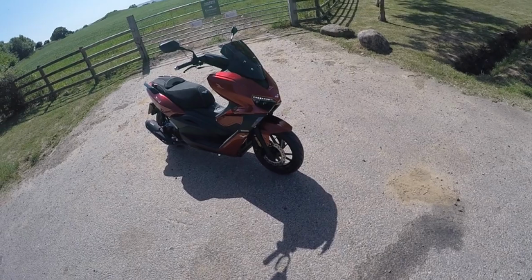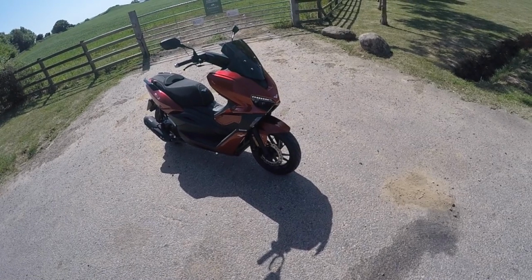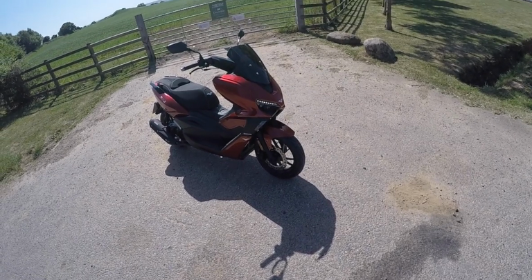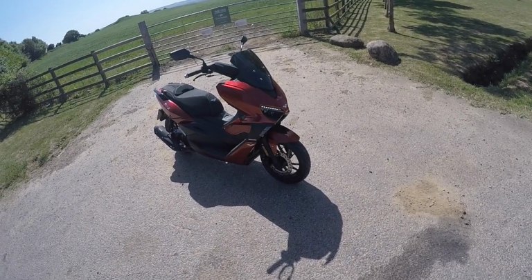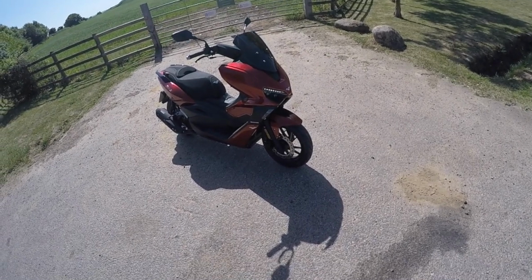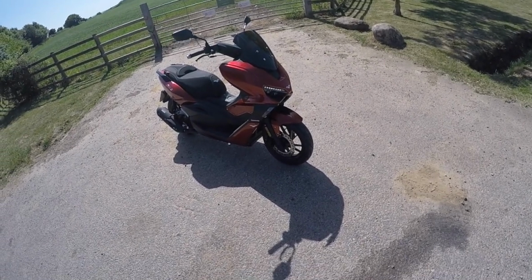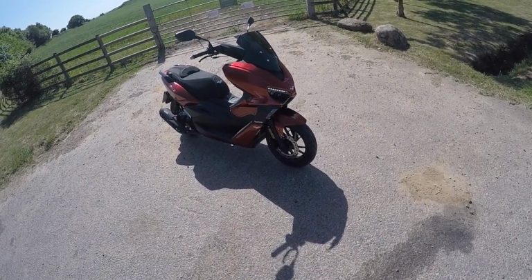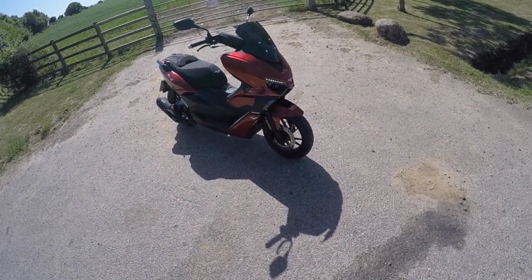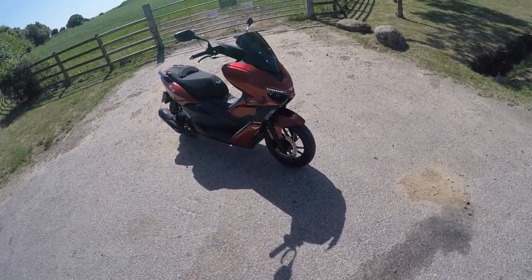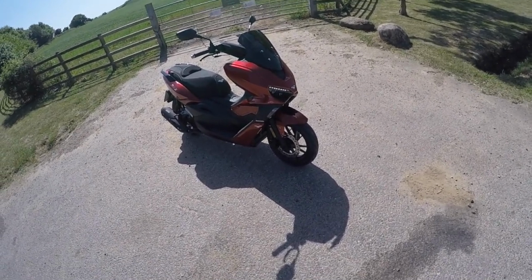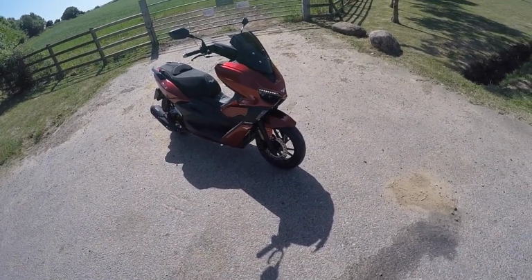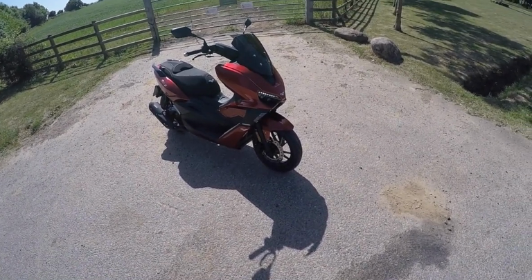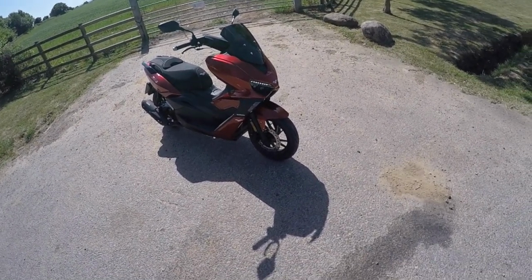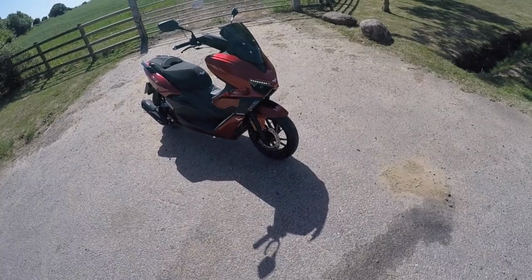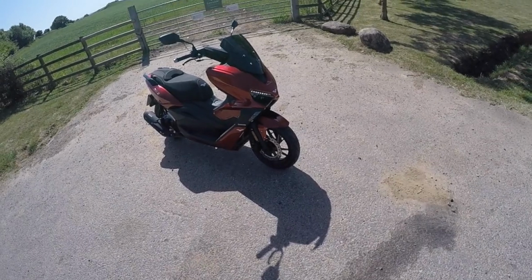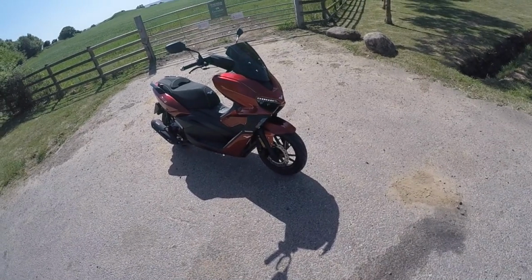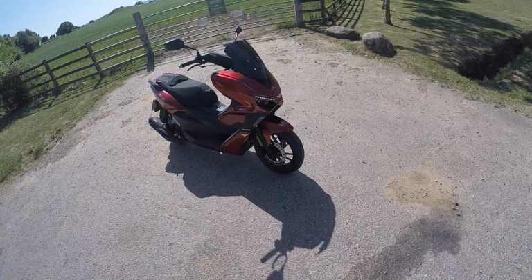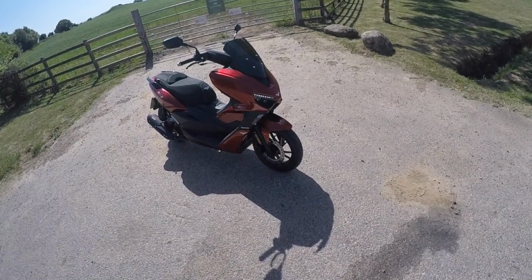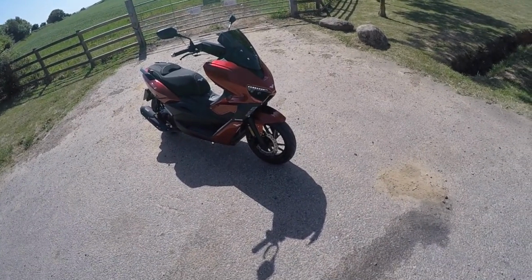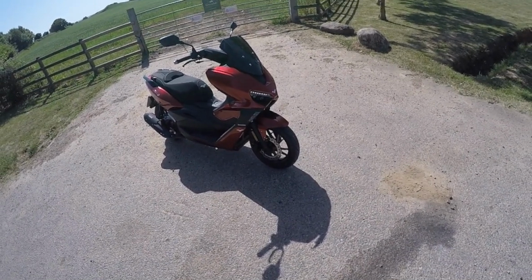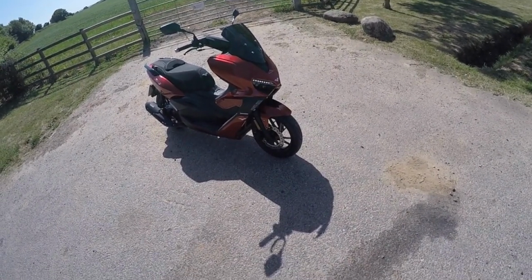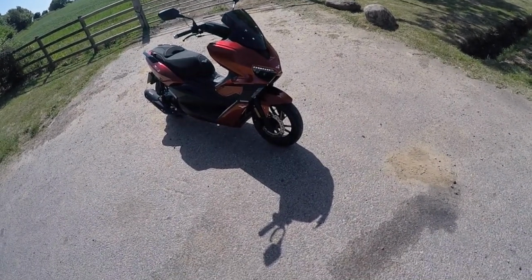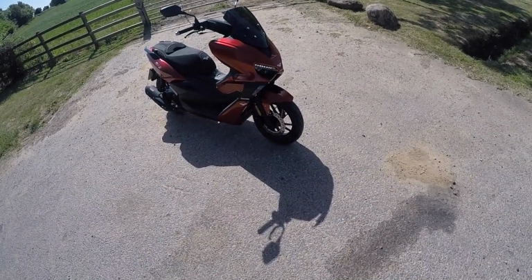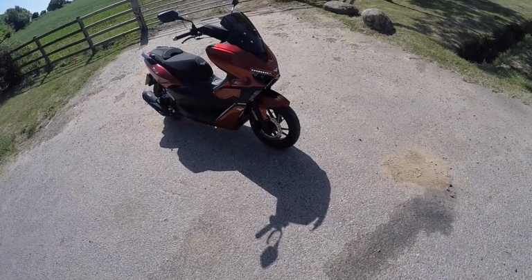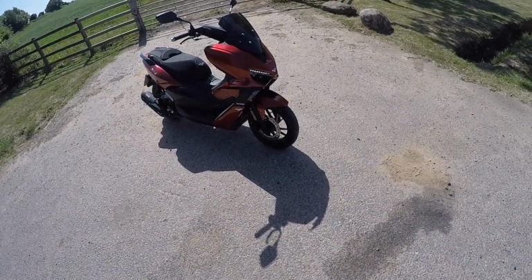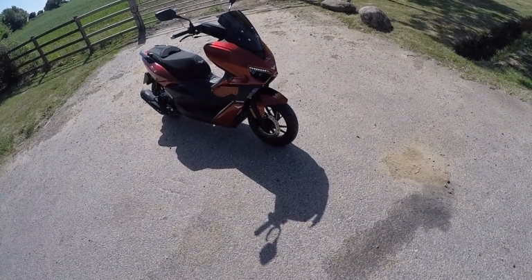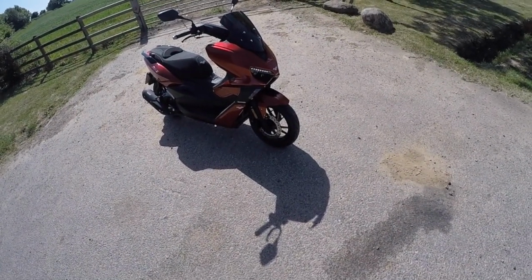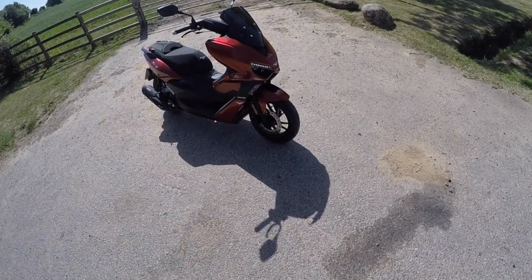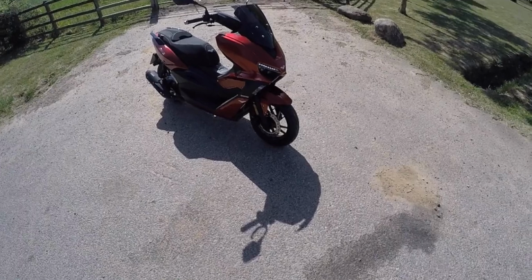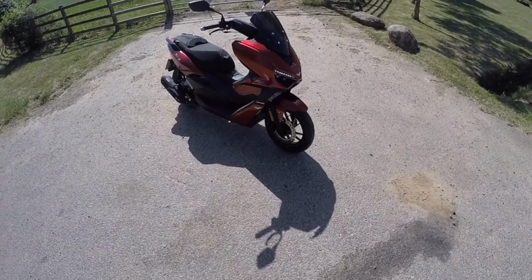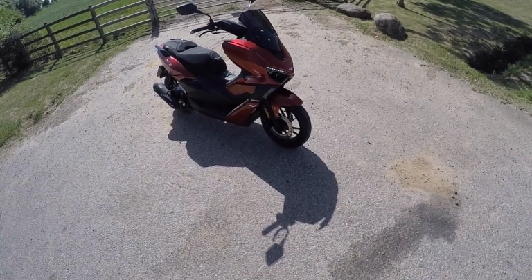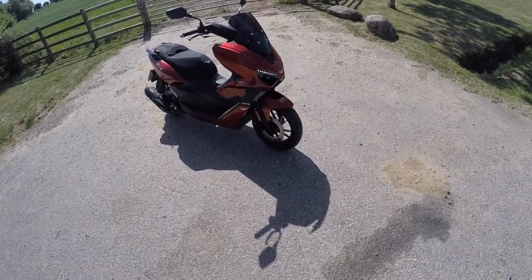Hello and welcome to another LexMoto Rideout. Today I'm delighted to bring you the new LexMoto Aura 125TC, LexMoto's newest 125 scooter.